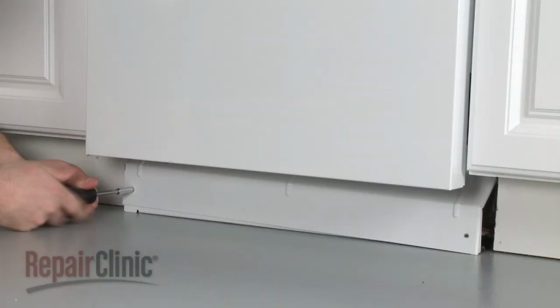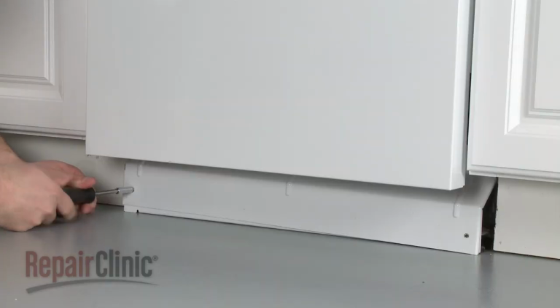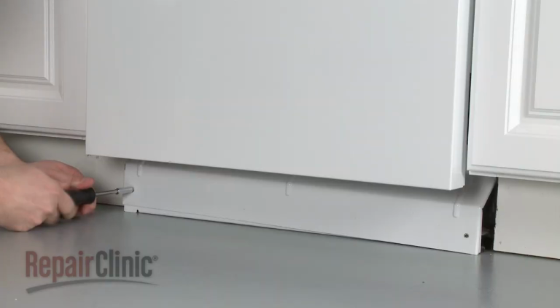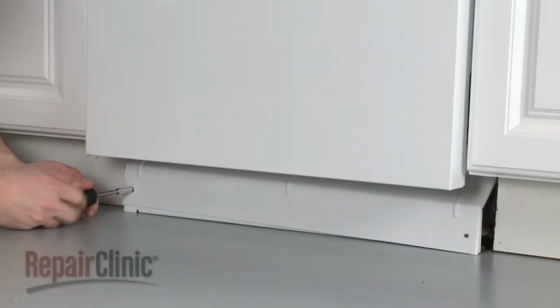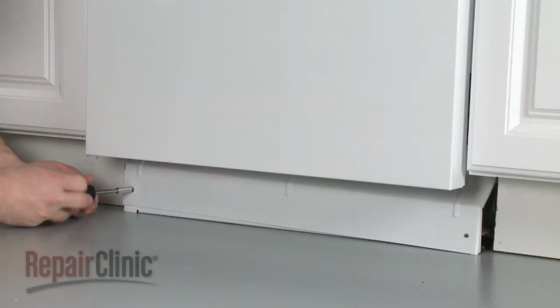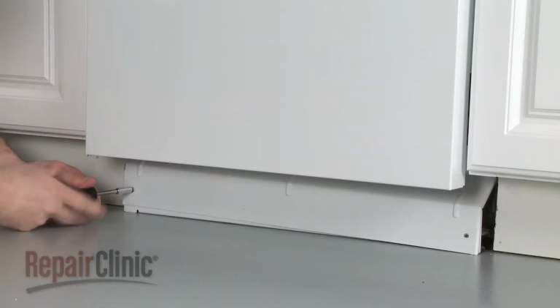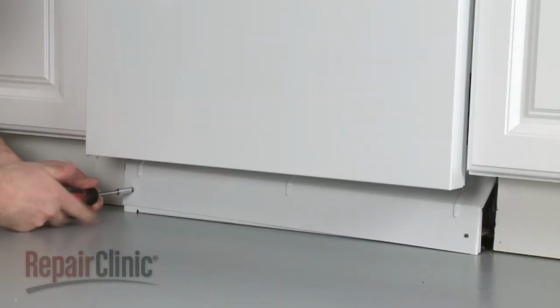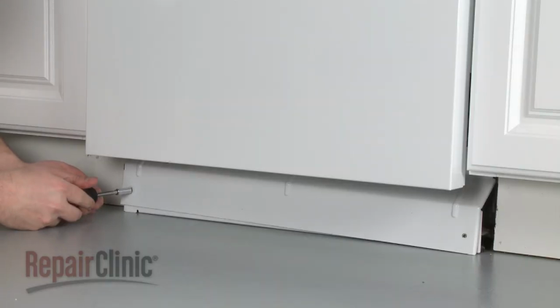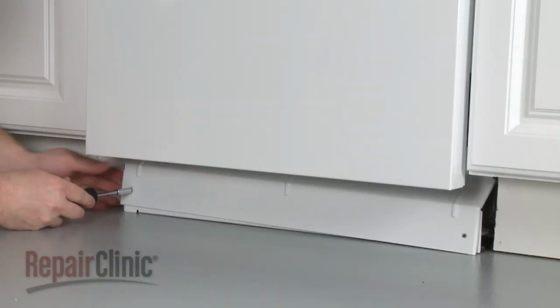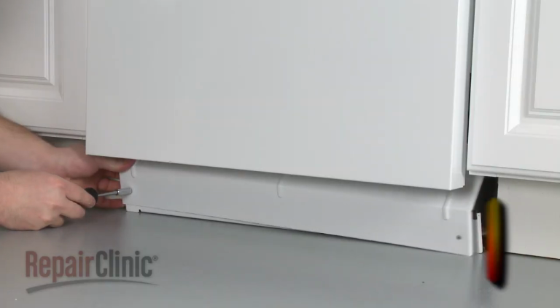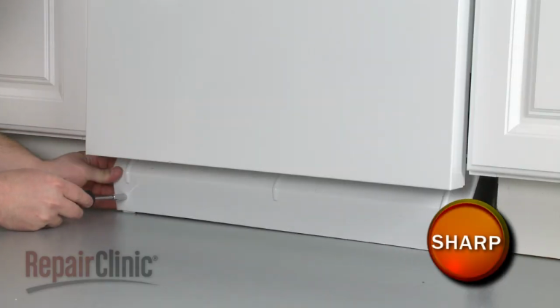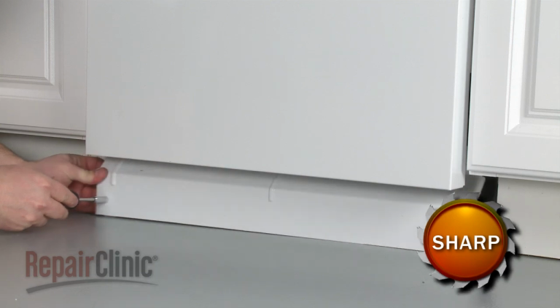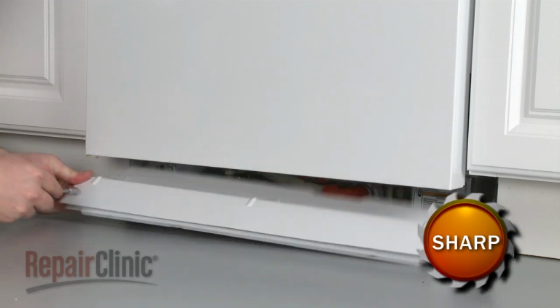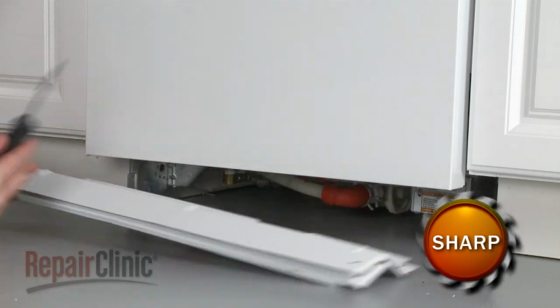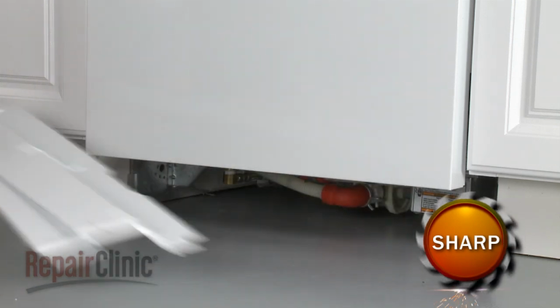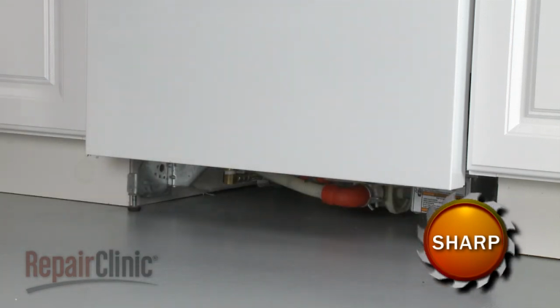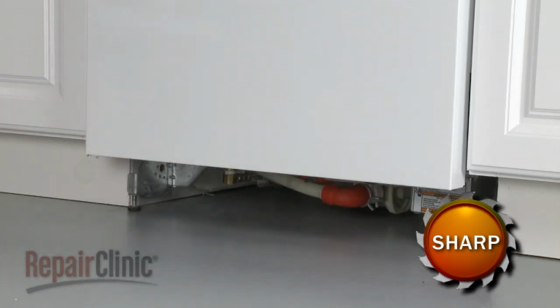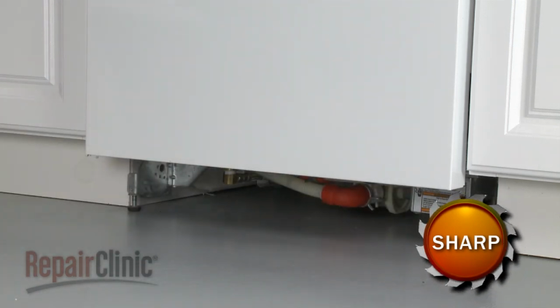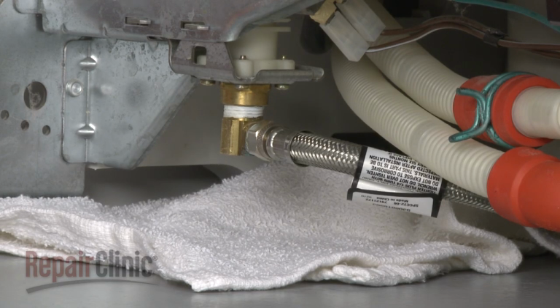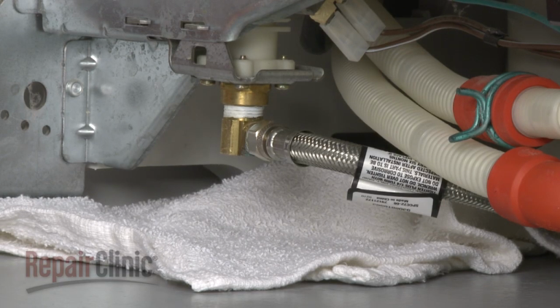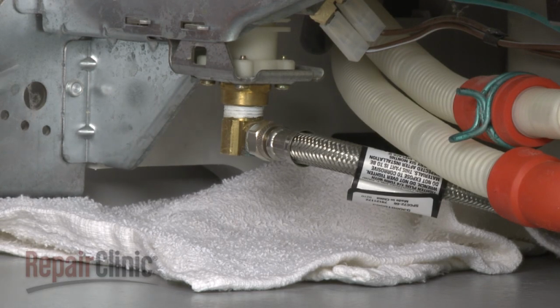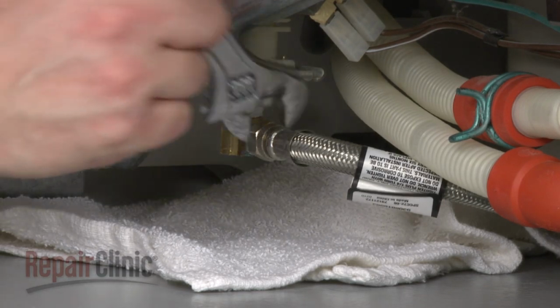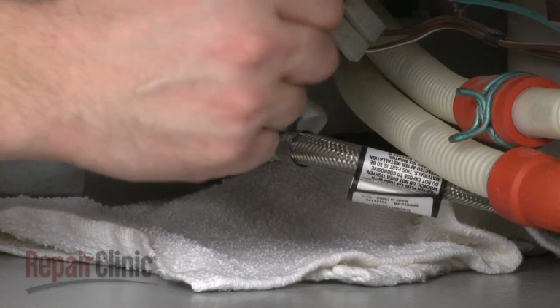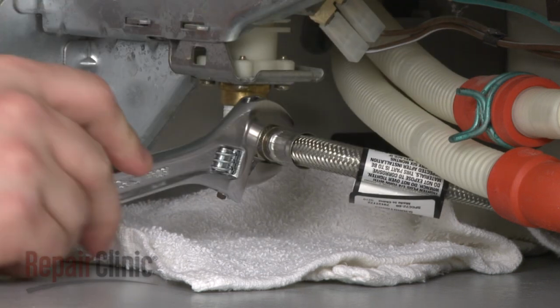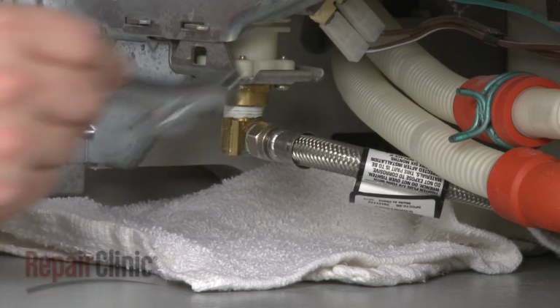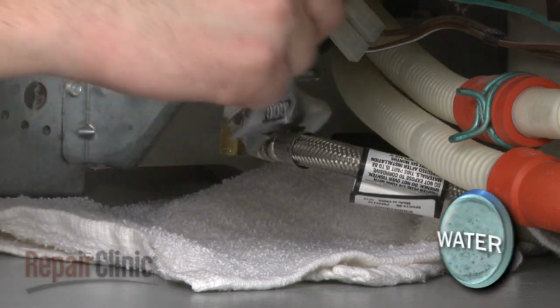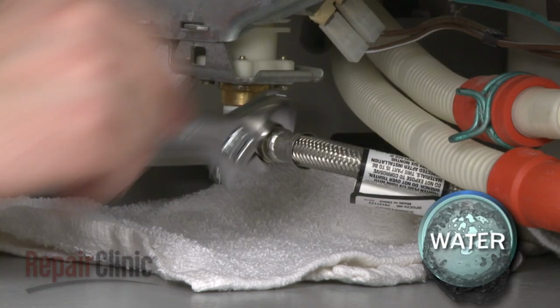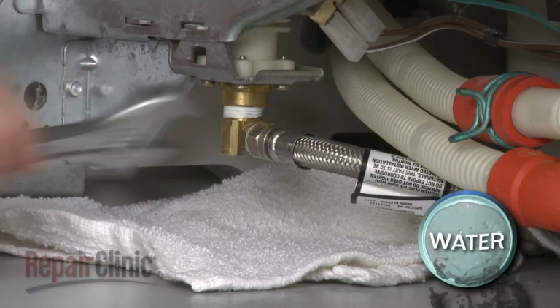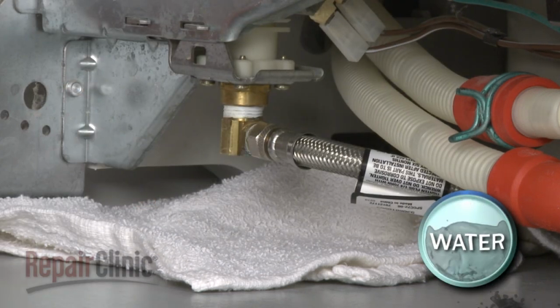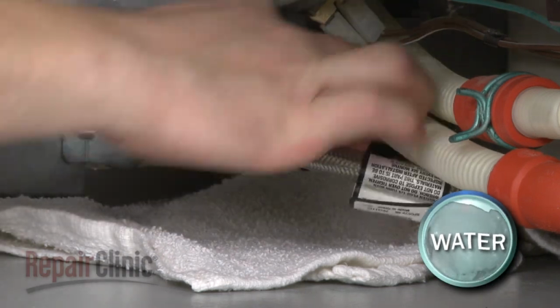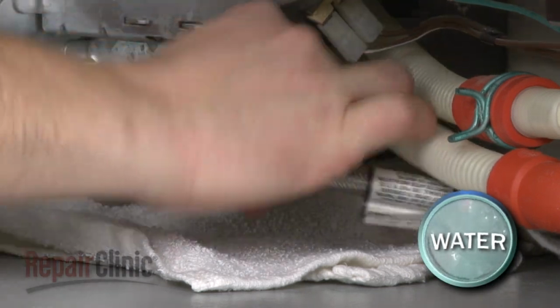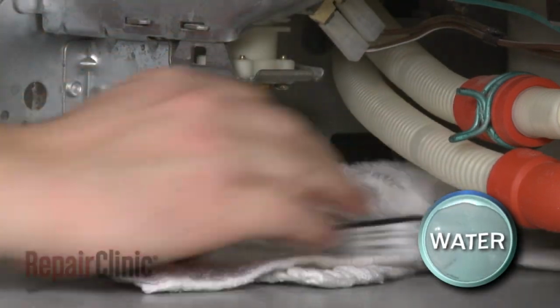Remove the screws to release the lower access panel or panels. Disconnect the water supply line from the inlet valve. Be prepared for some water to spill out.